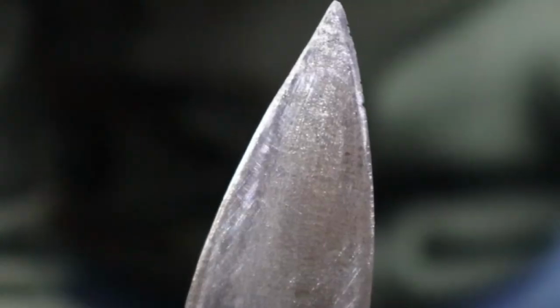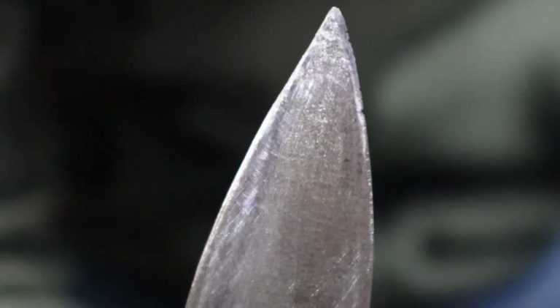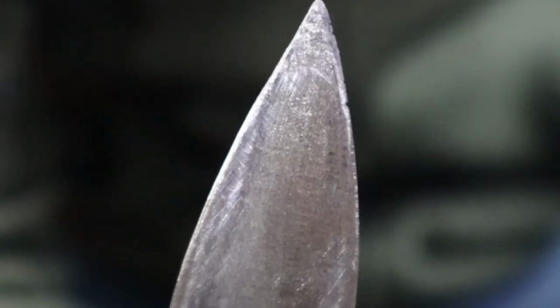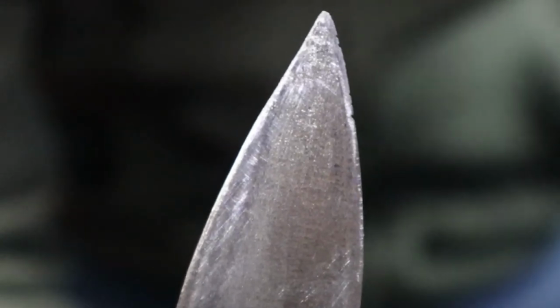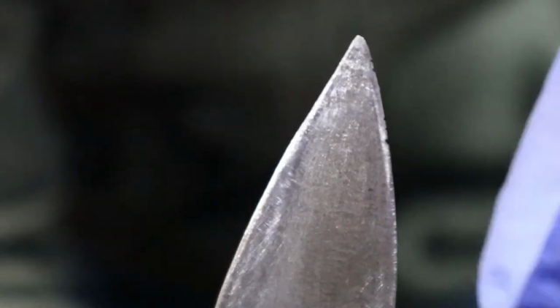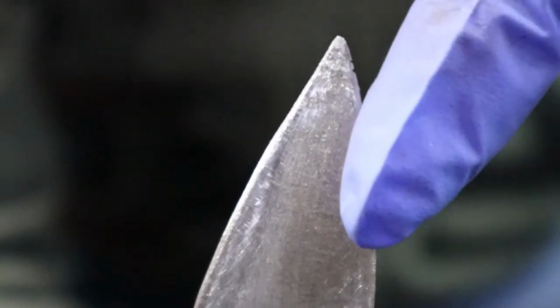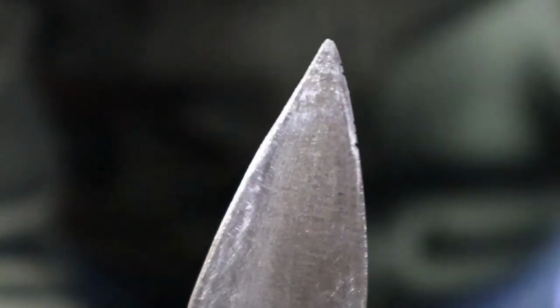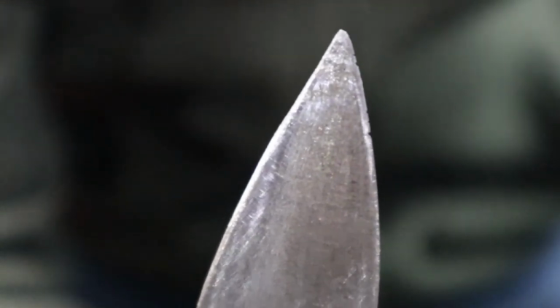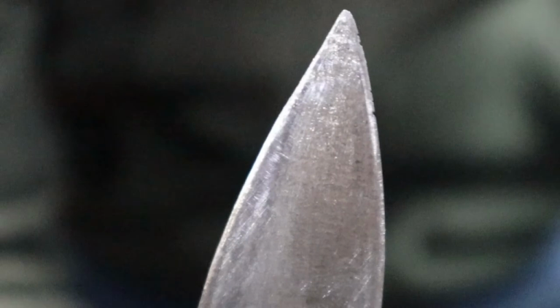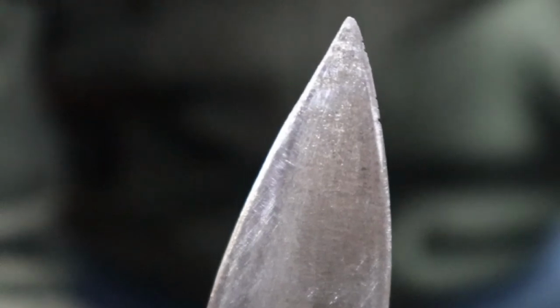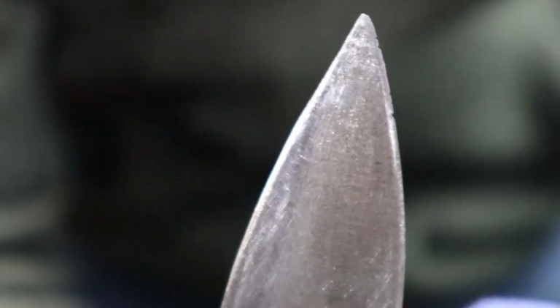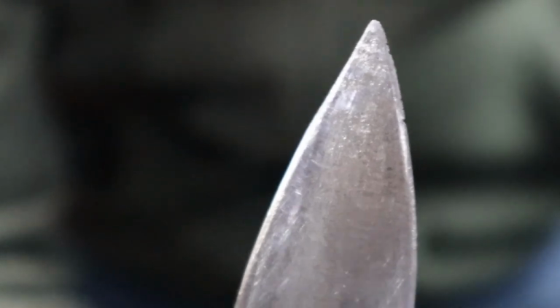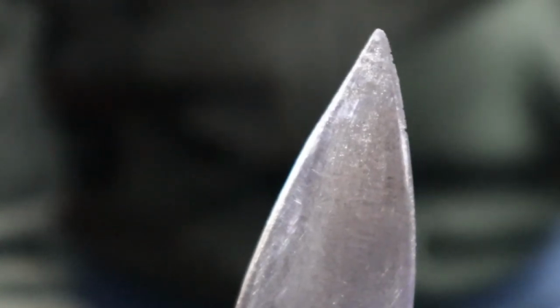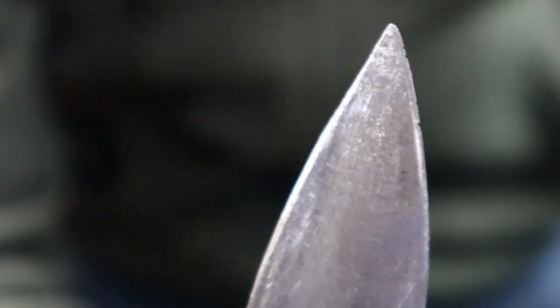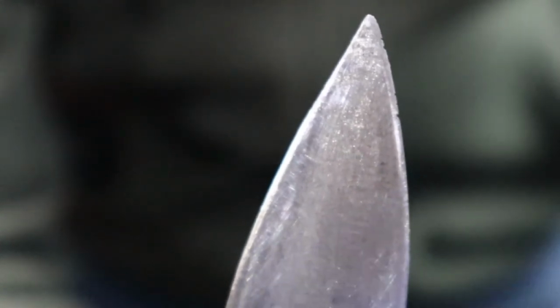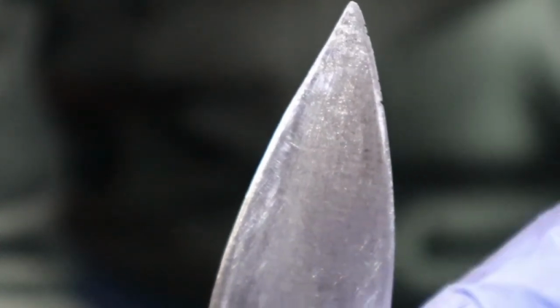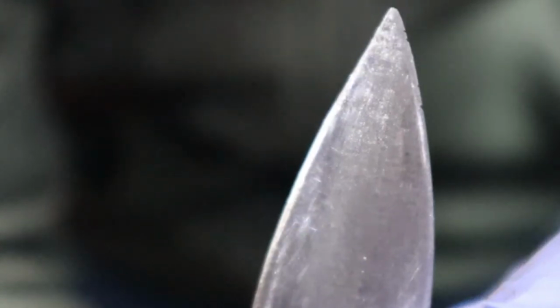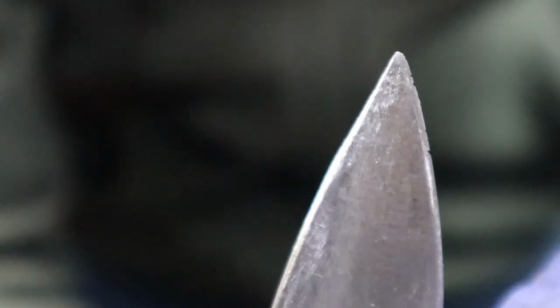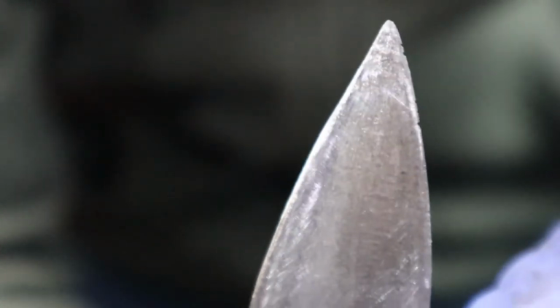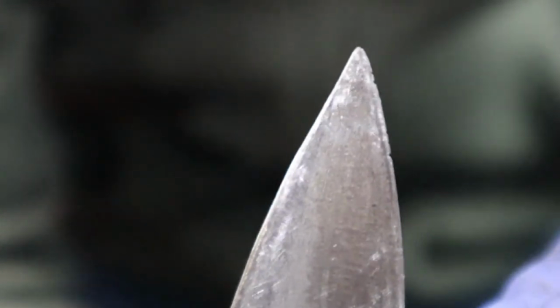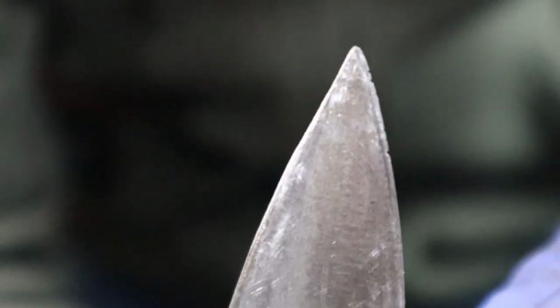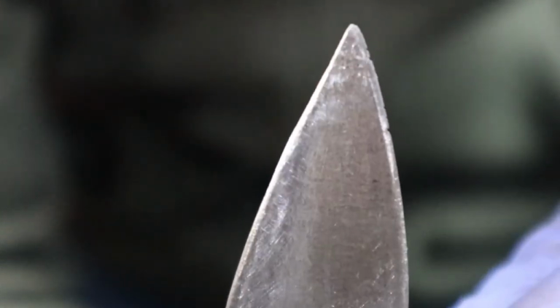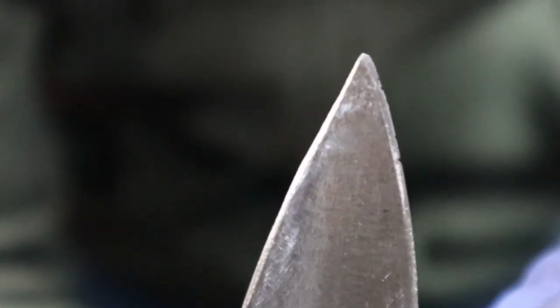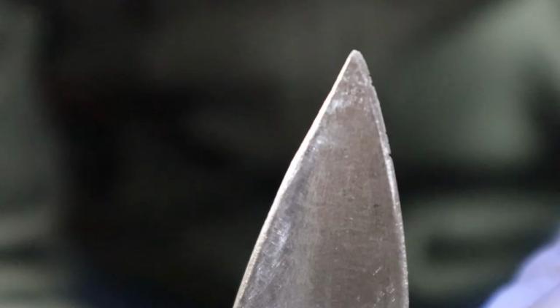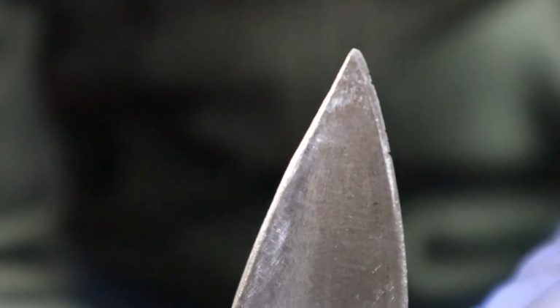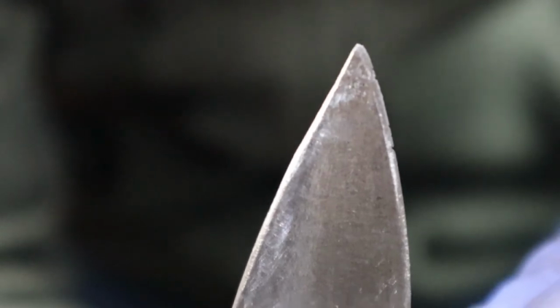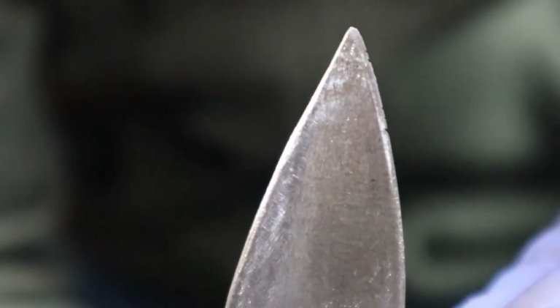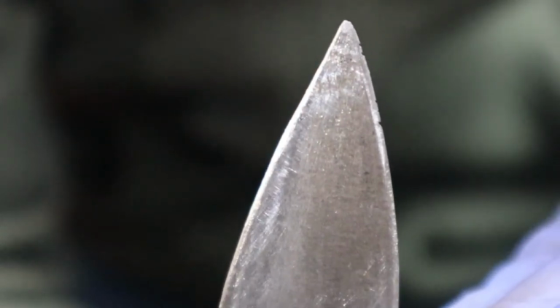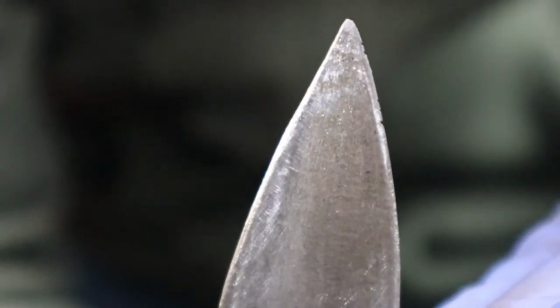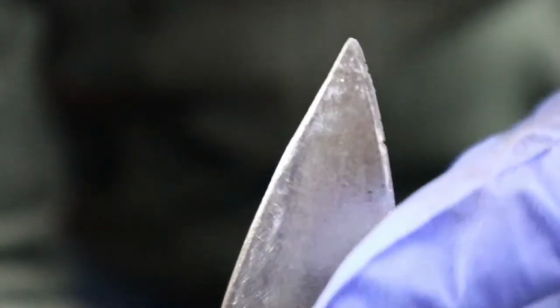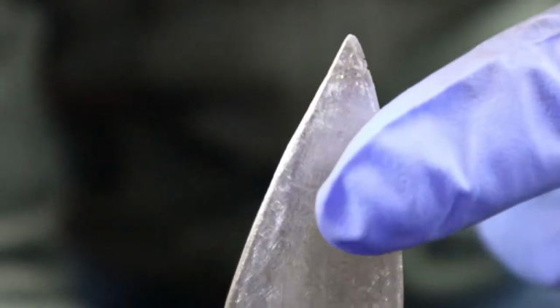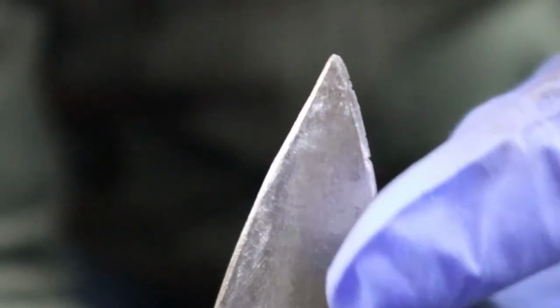Now, I don't know if you can see it or not, but right up in here is a tiny little gouge in the blade — in the Schrade blade. We need to try to get that out of there so we can get this nice and sharp.